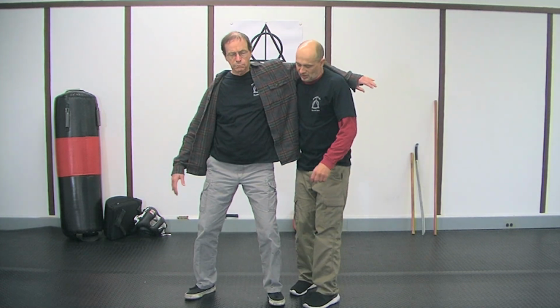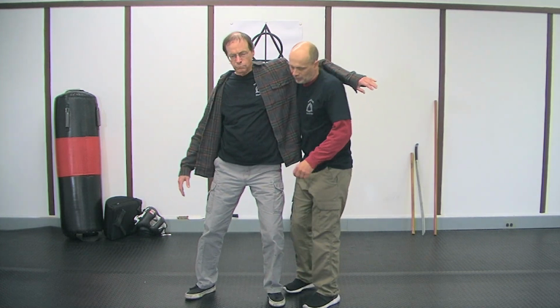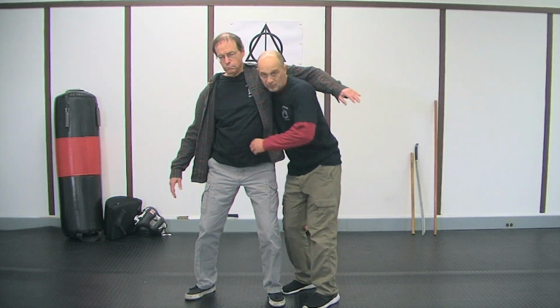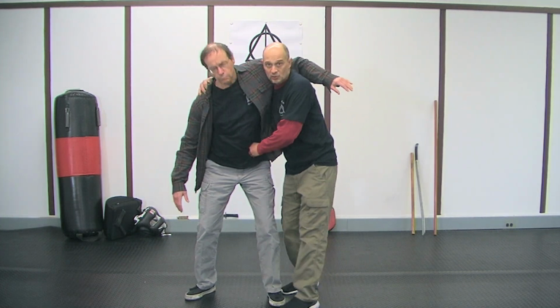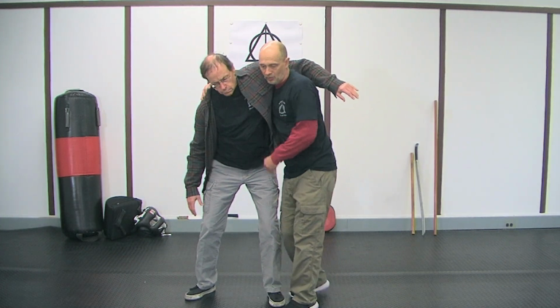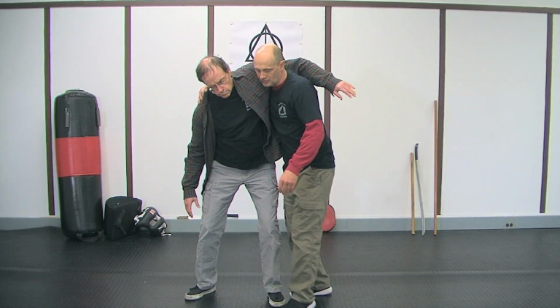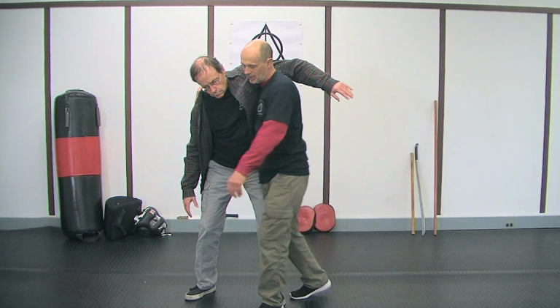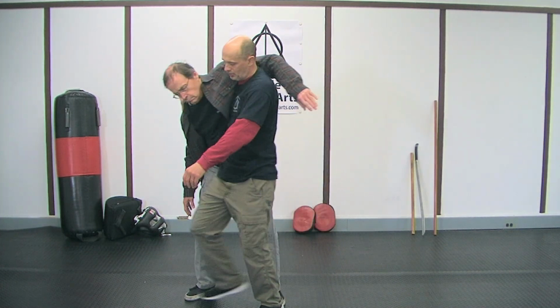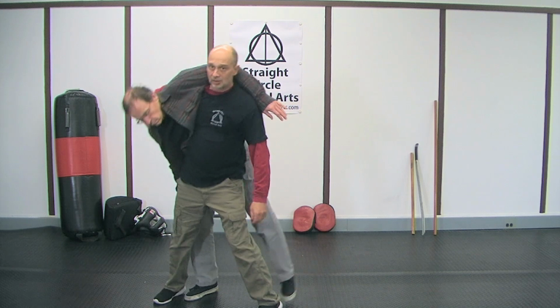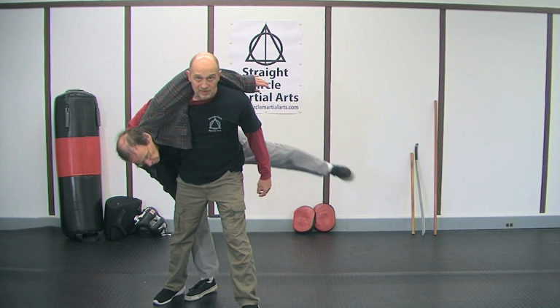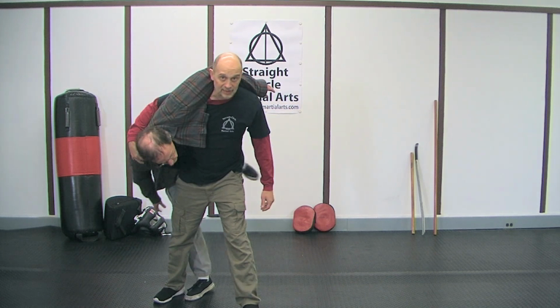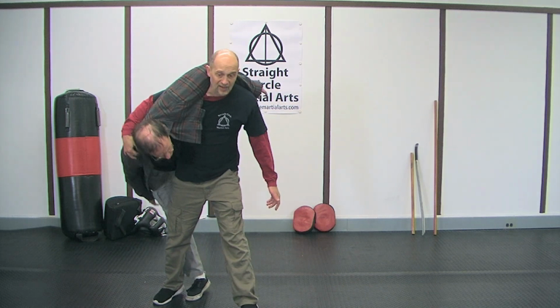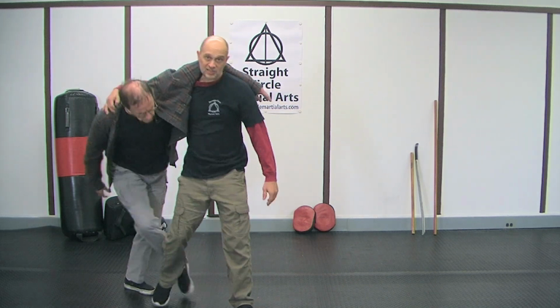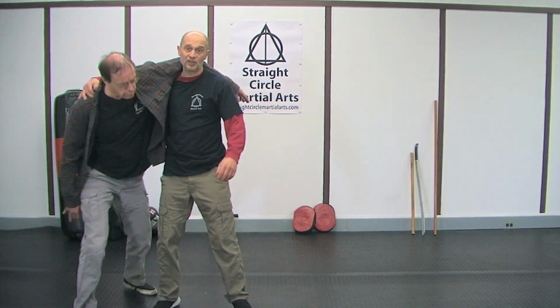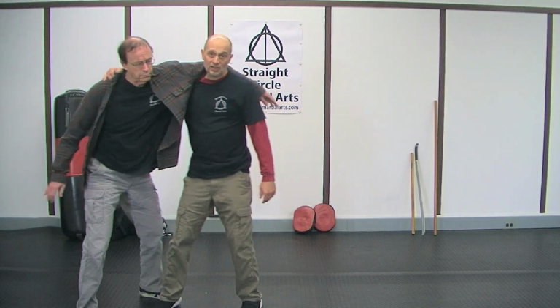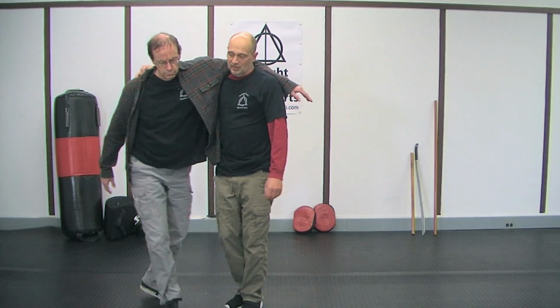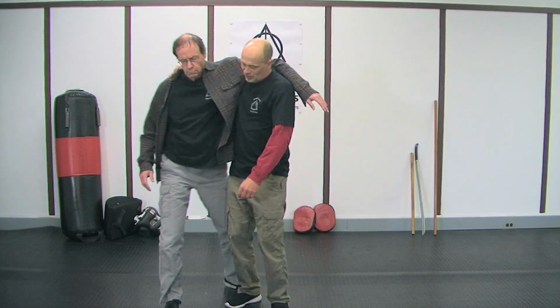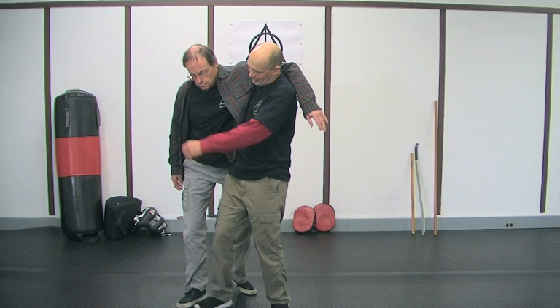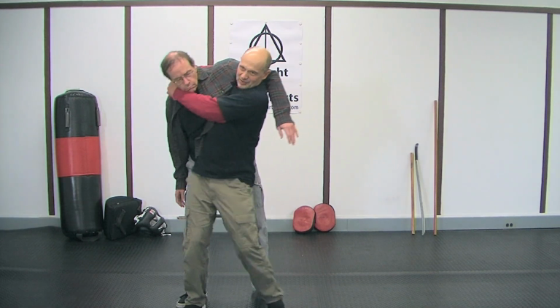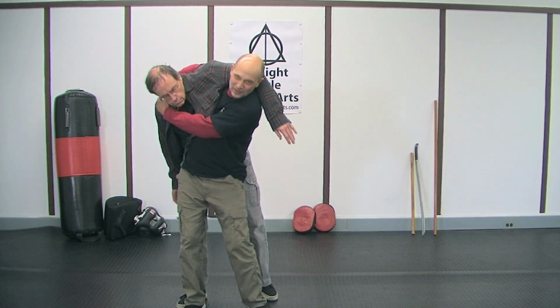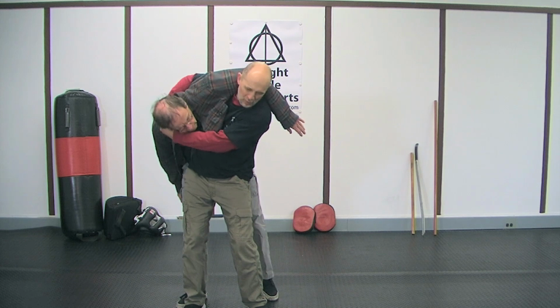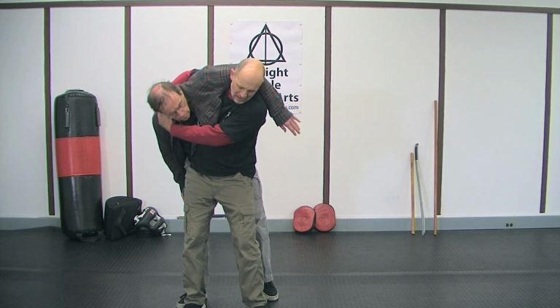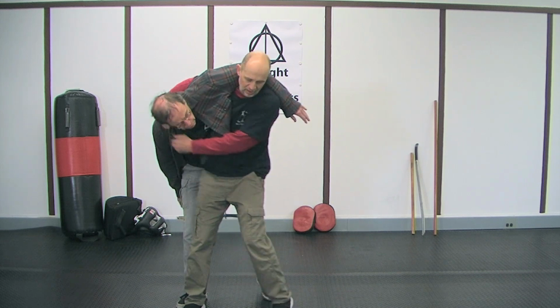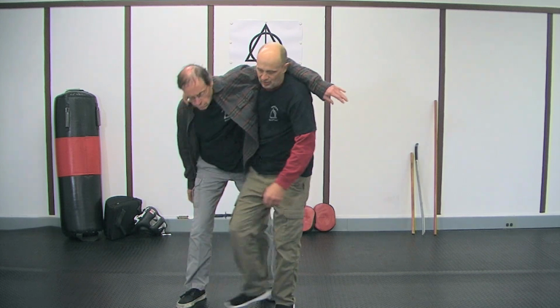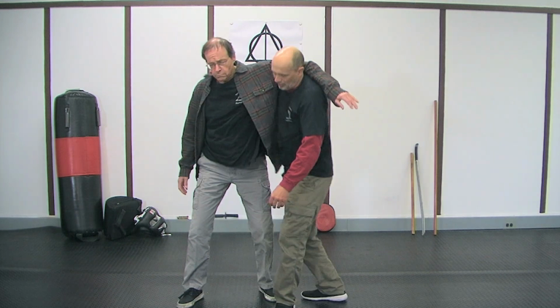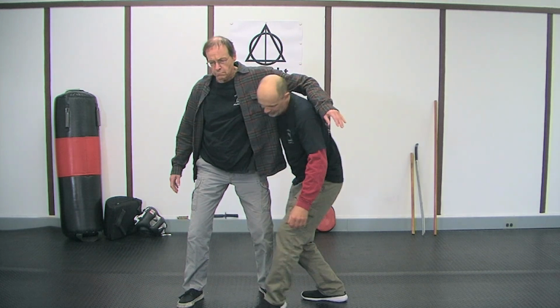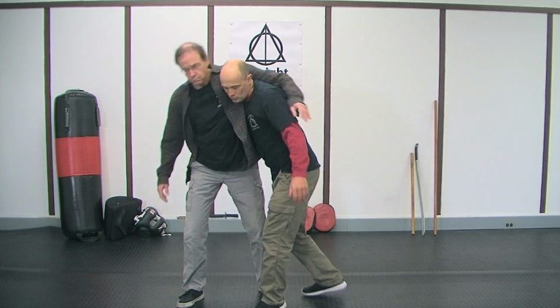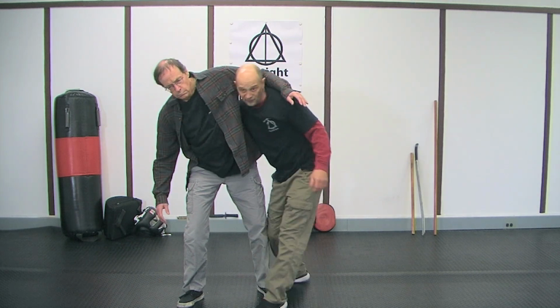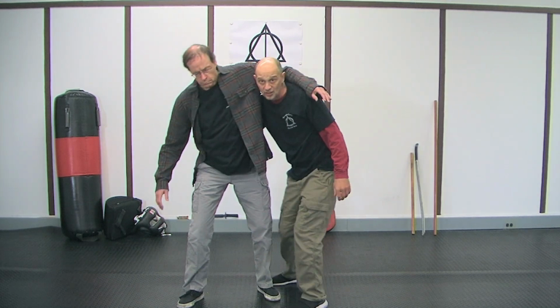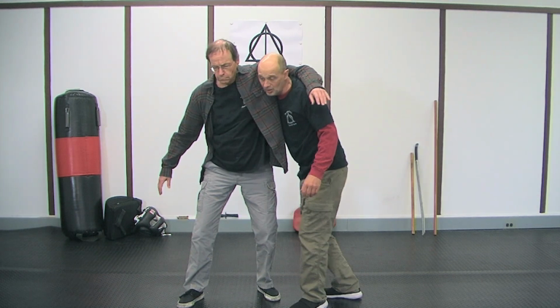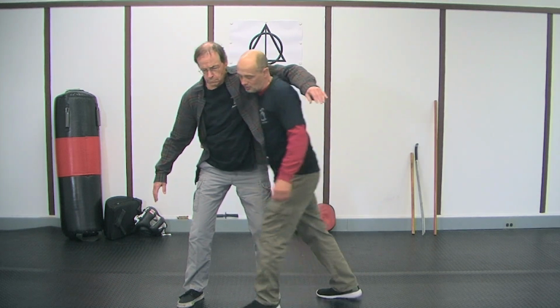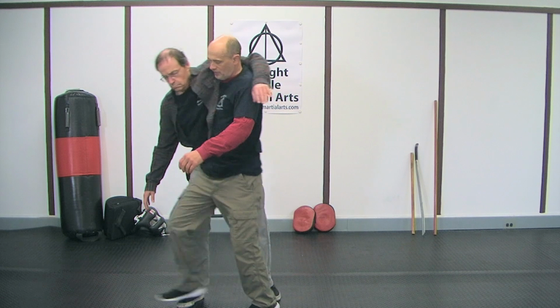If I want to bump him this way, watch — I'm gonna step. See how now I have him on the step? Instead of going like this trying to throw him, I can actually use my feet to move him.